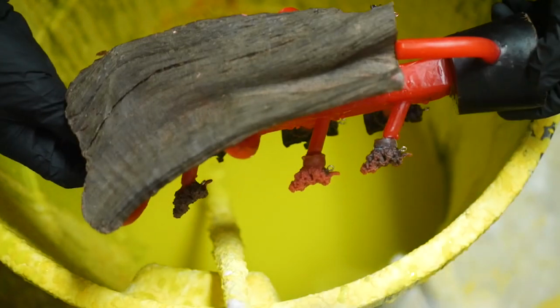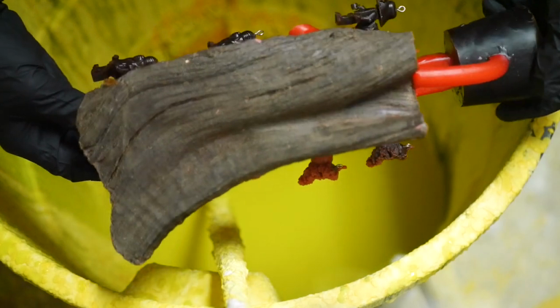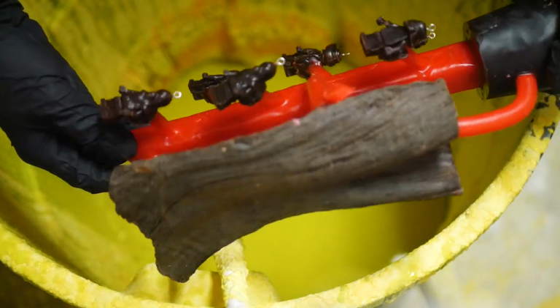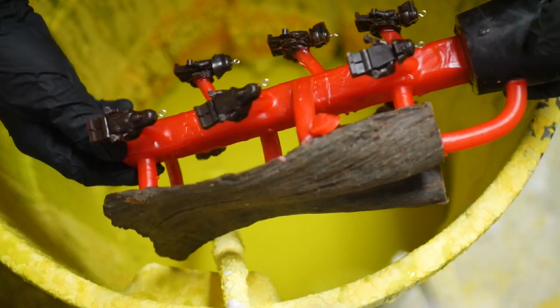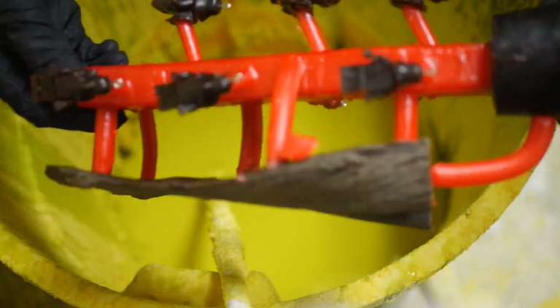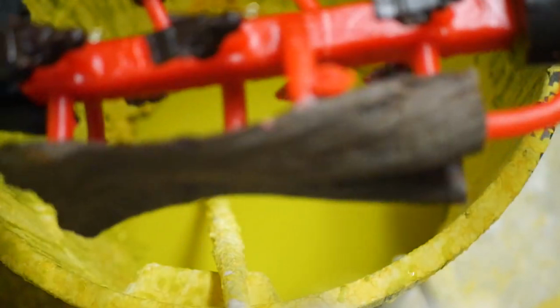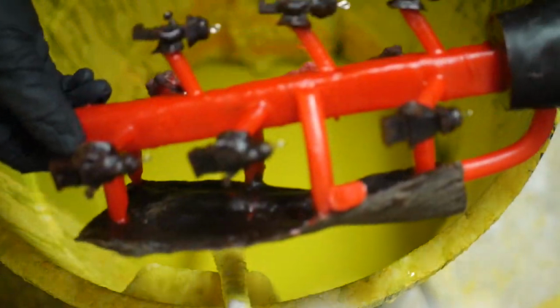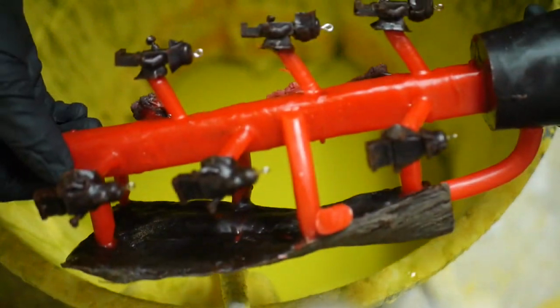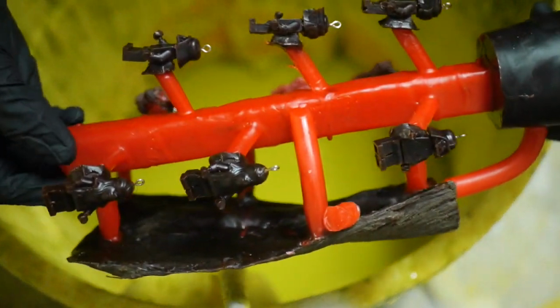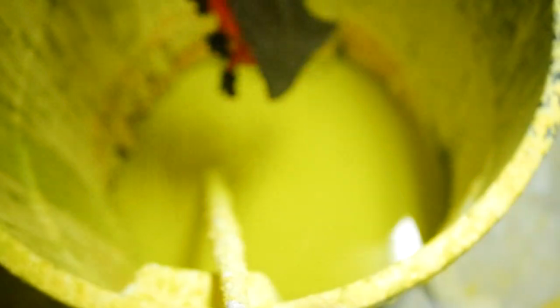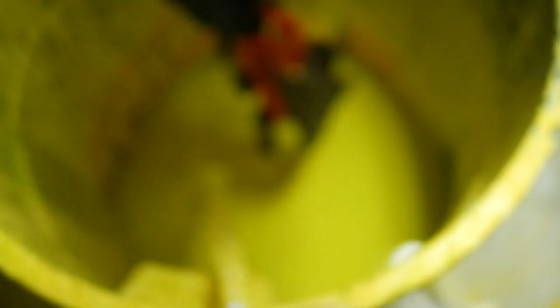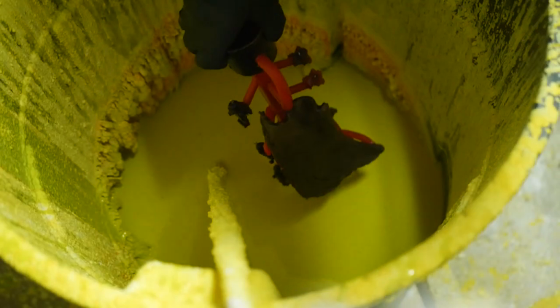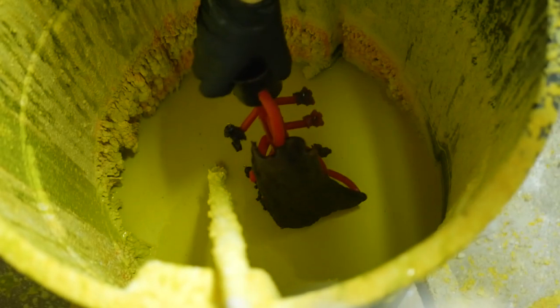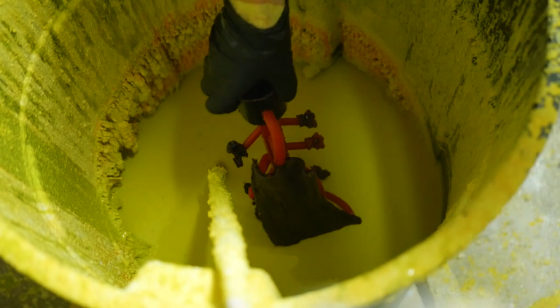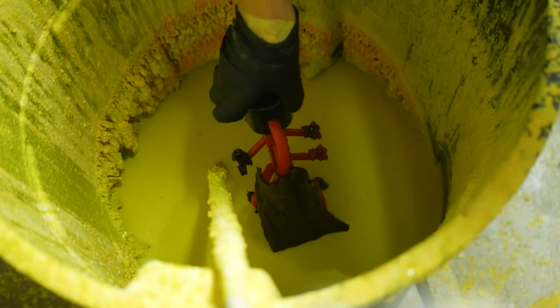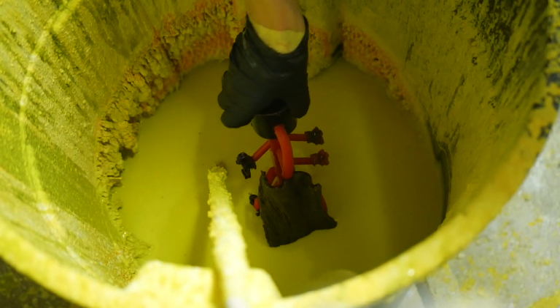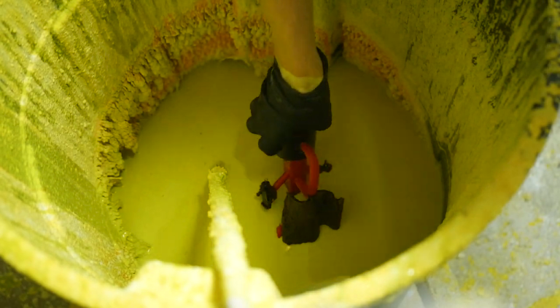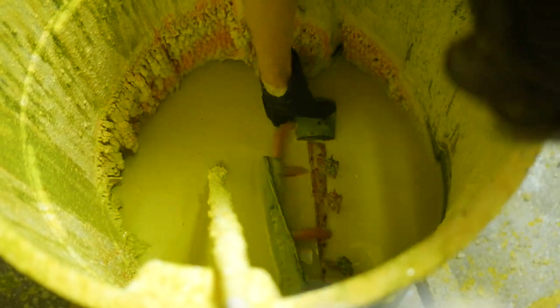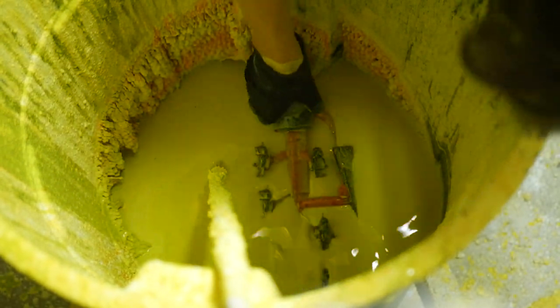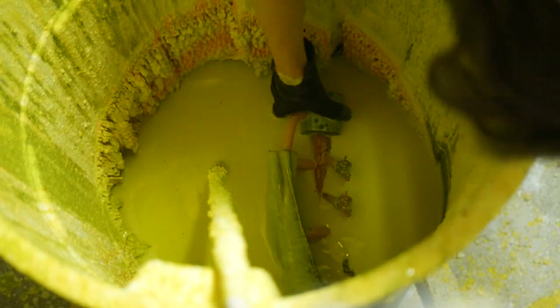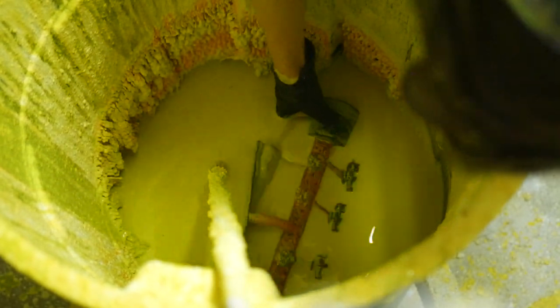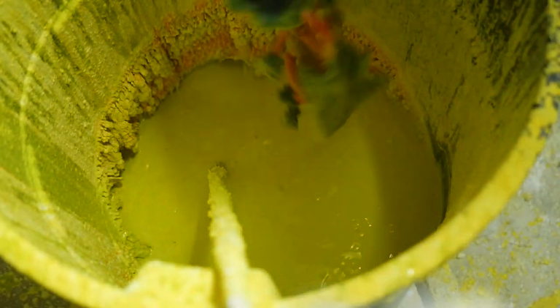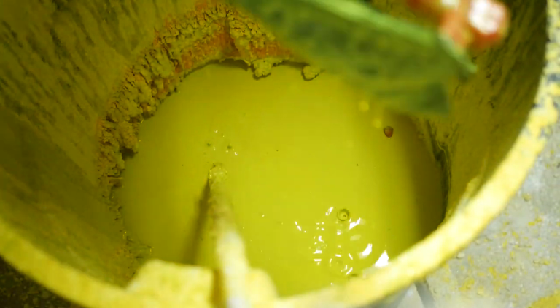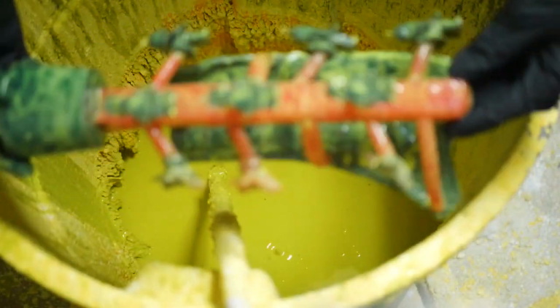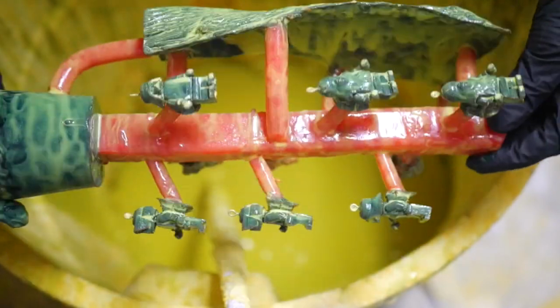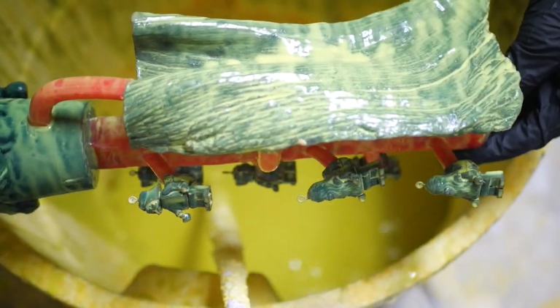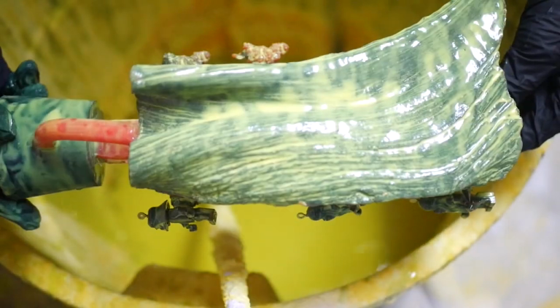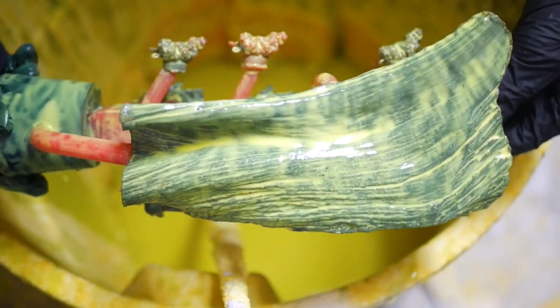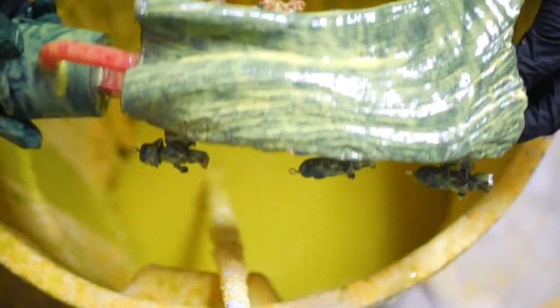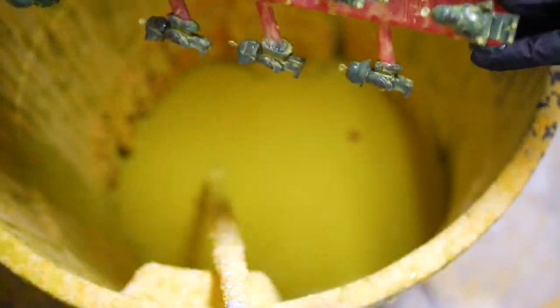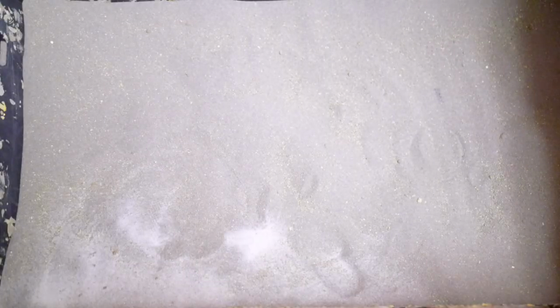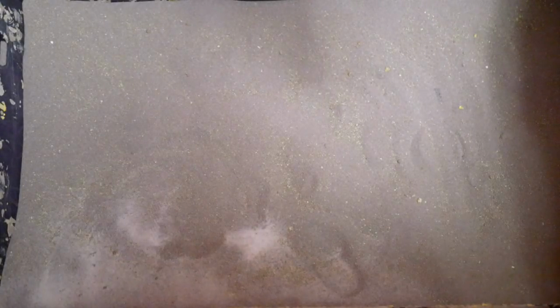I sped through this portion of the process. Basically, it's creating a hard ceramic shell made from silica sand, meant to pour metal into. You dip it in a wet slurry solution and add subsequent layers of sand until you build up a thick outside coating.